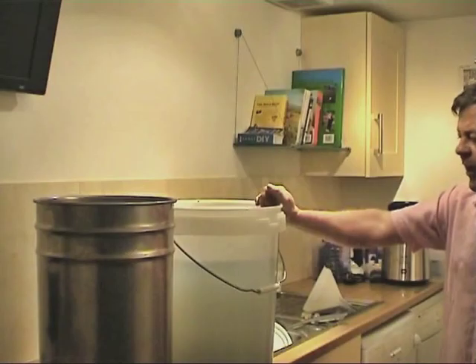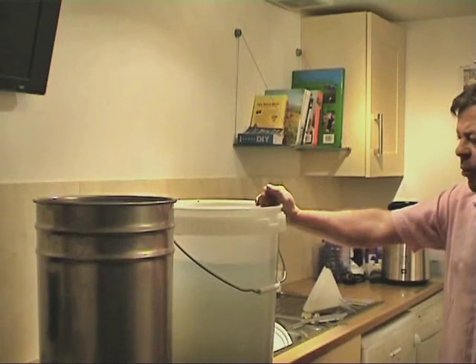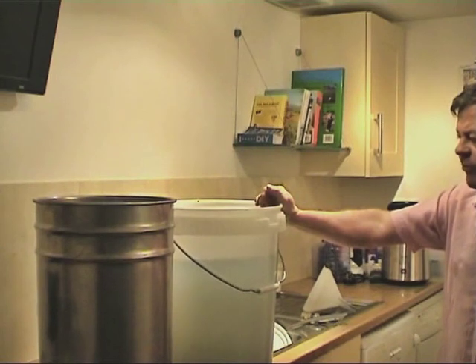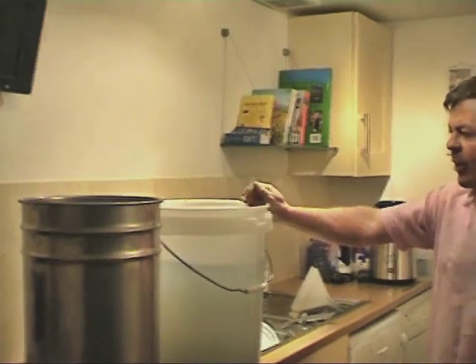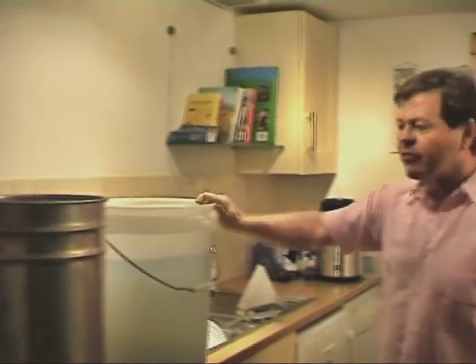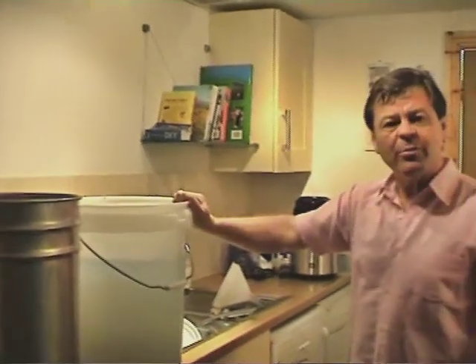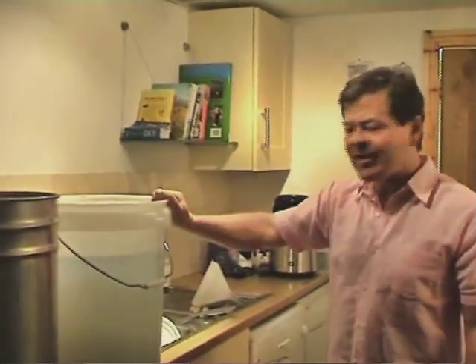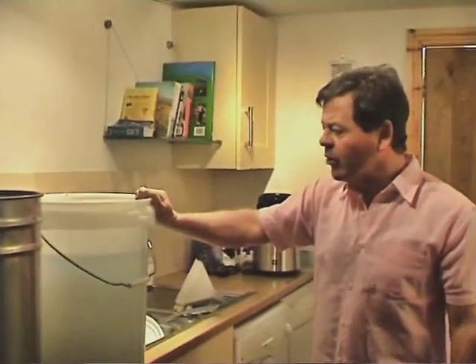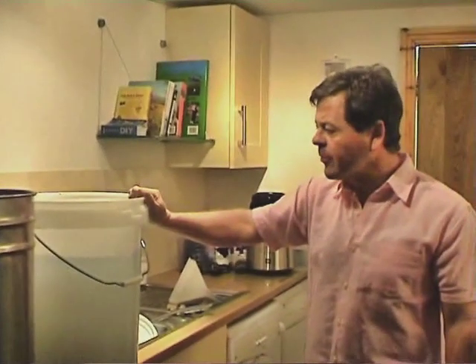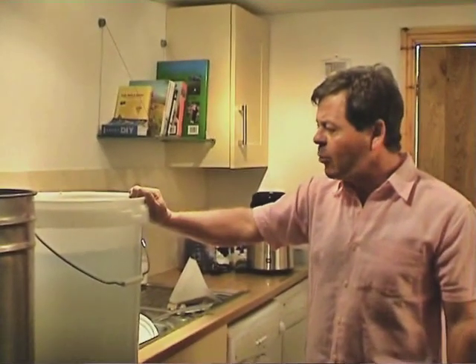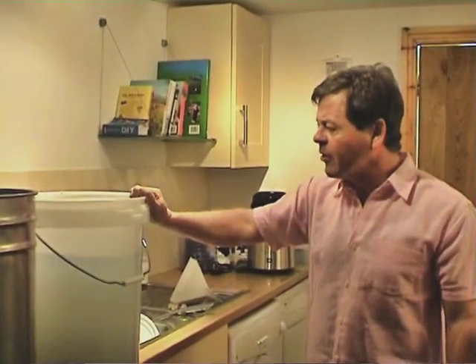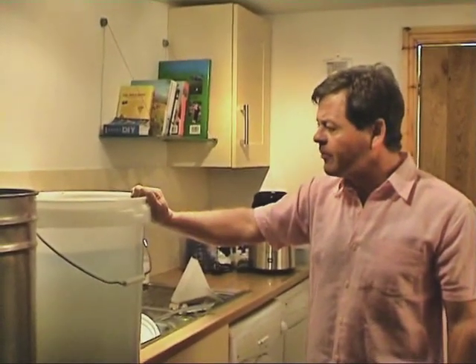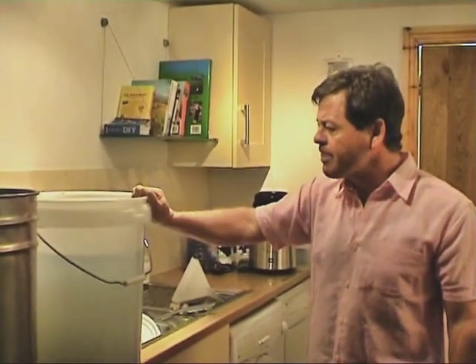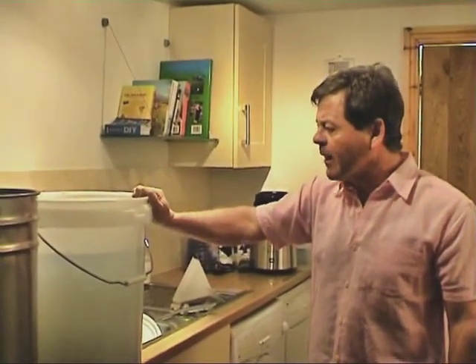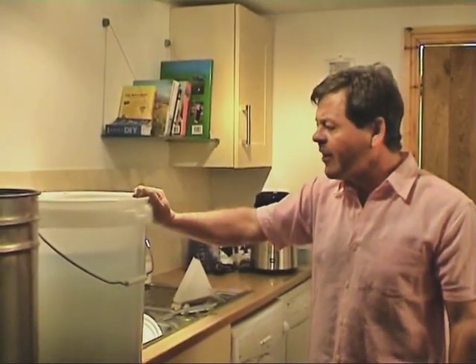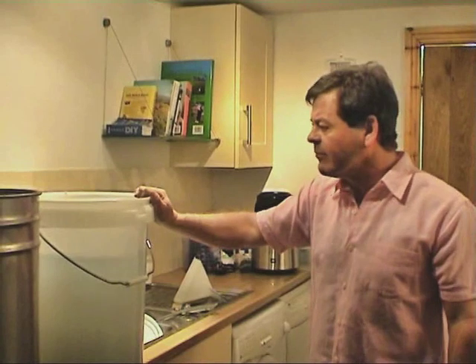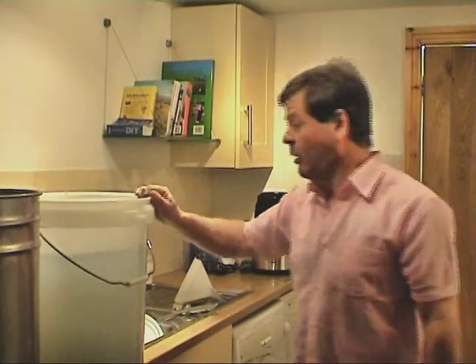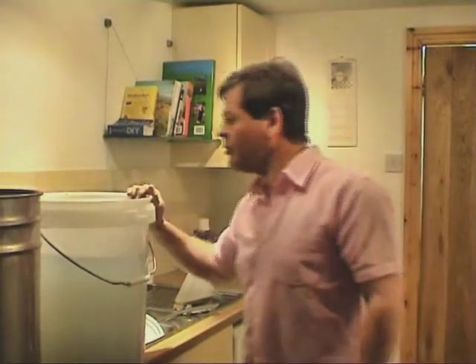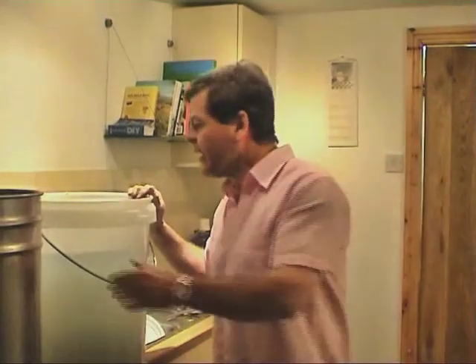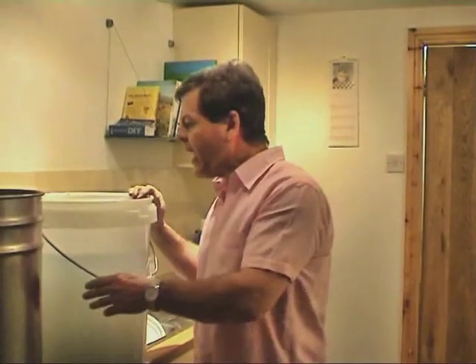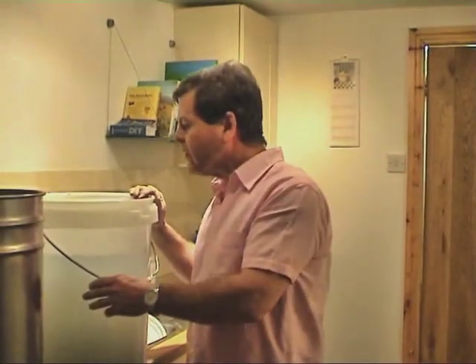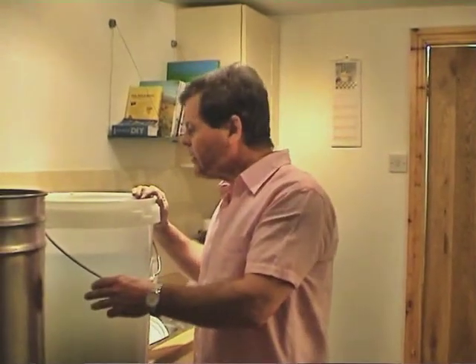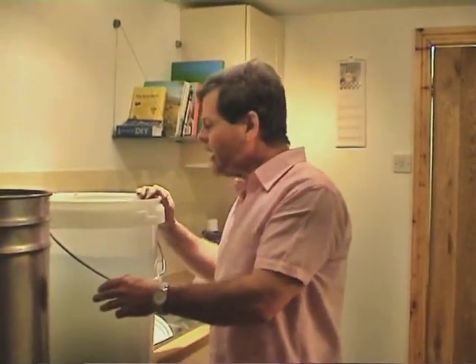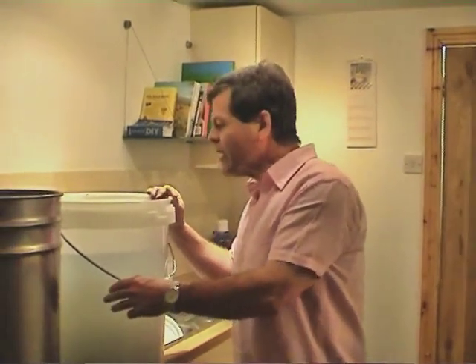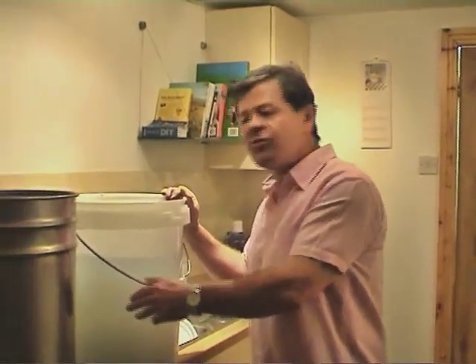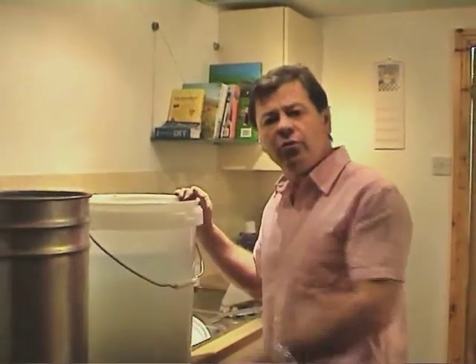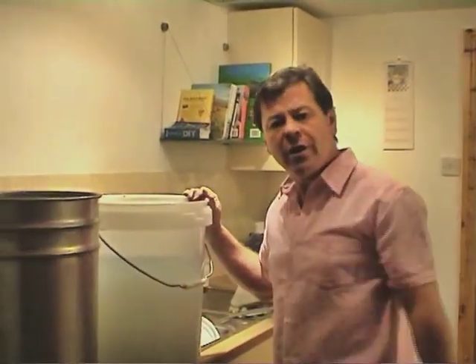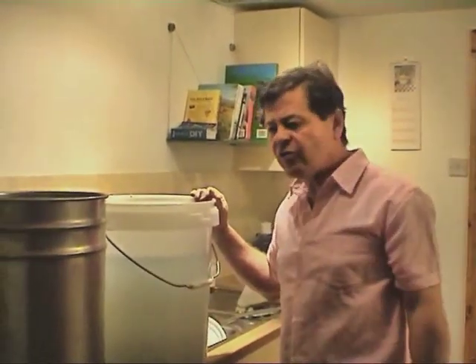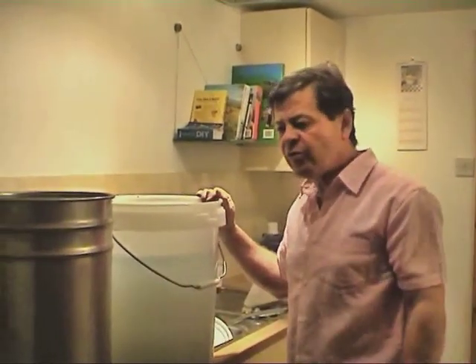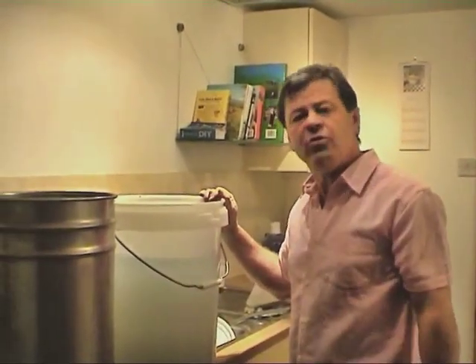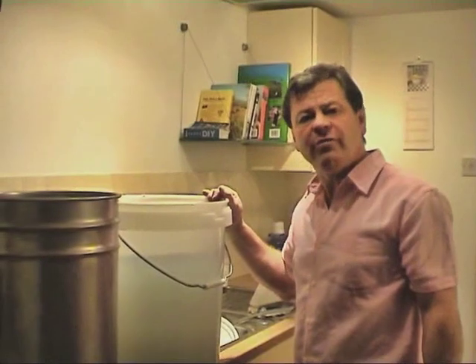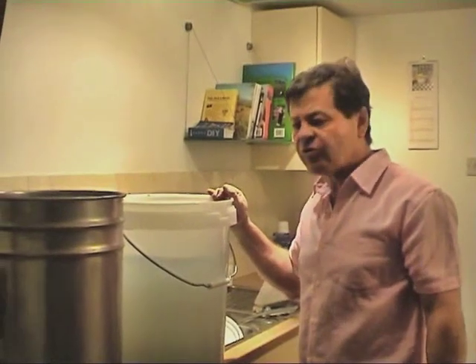Here's our wash. We've got 14% alcohol, fairly — totally clear, and it's ready to go into the super reflux.